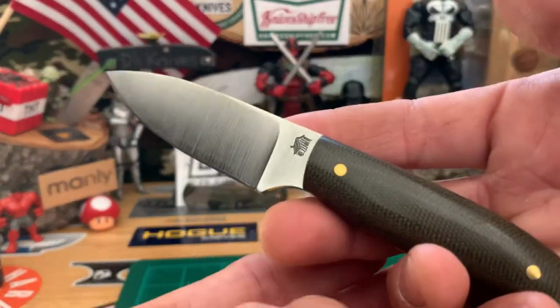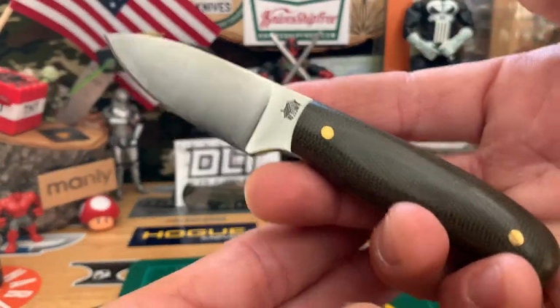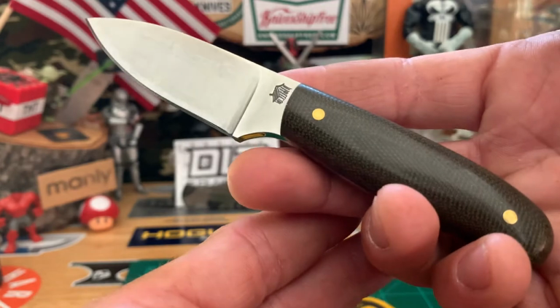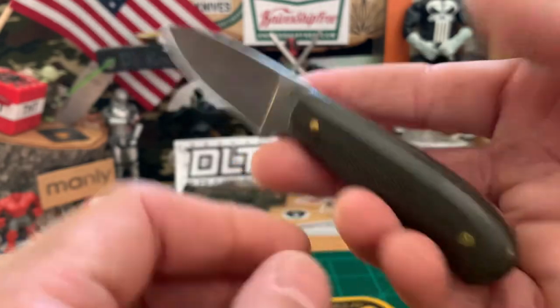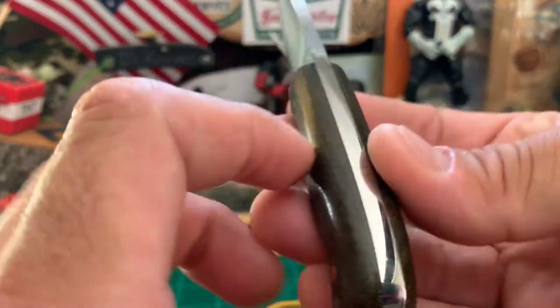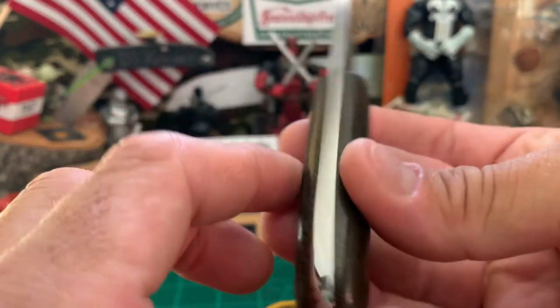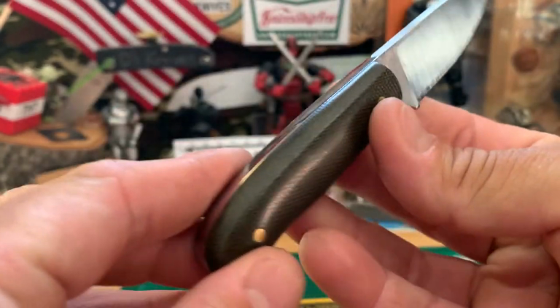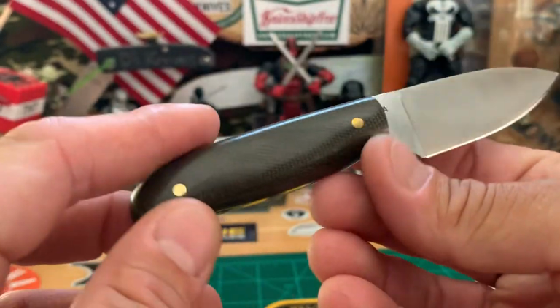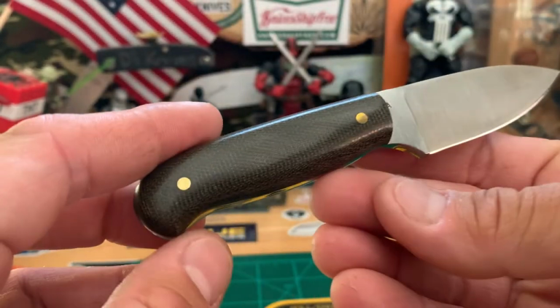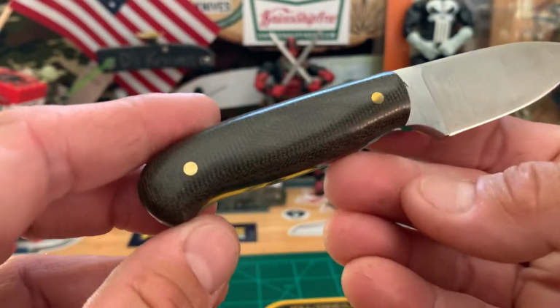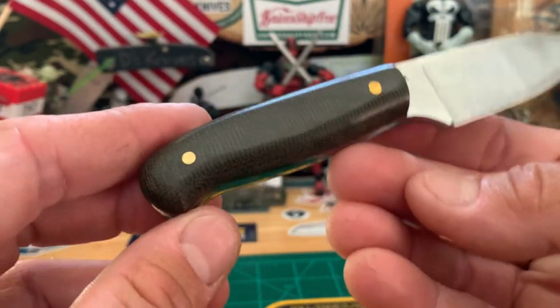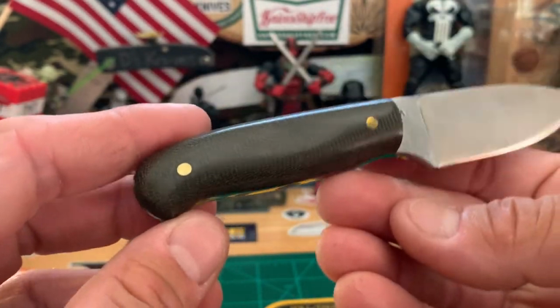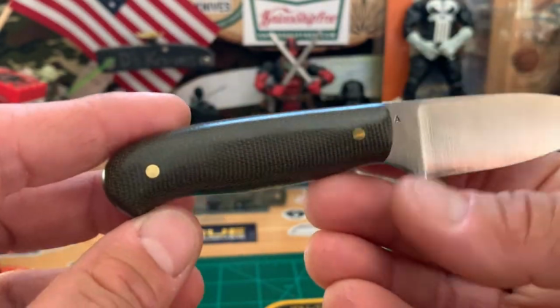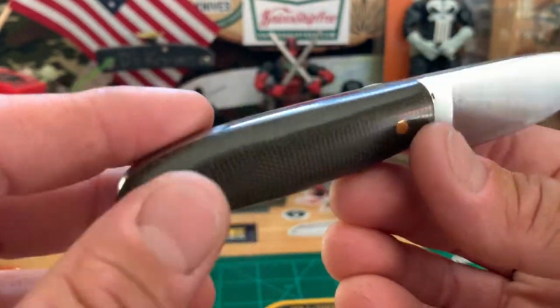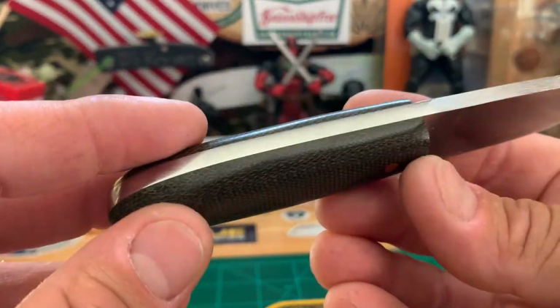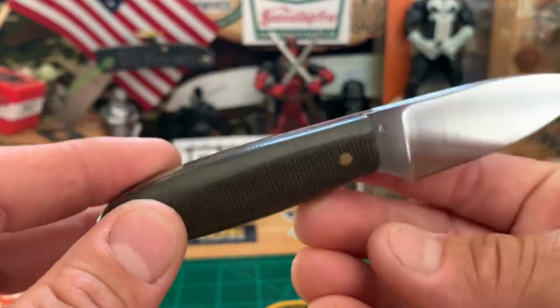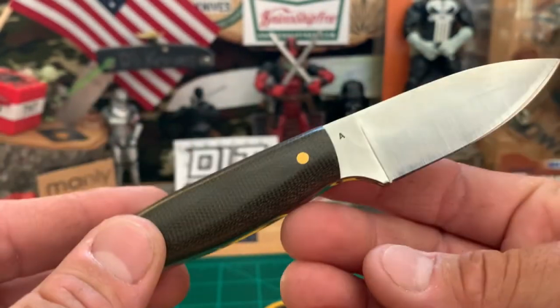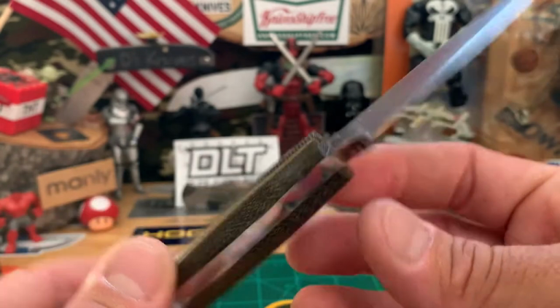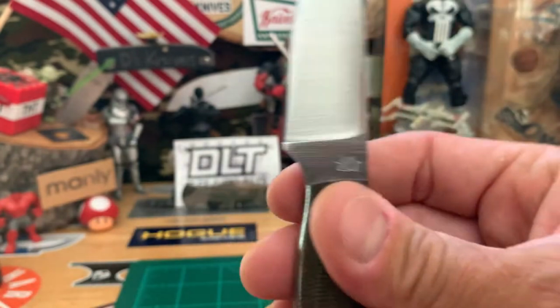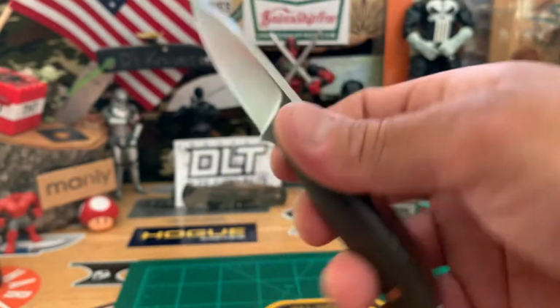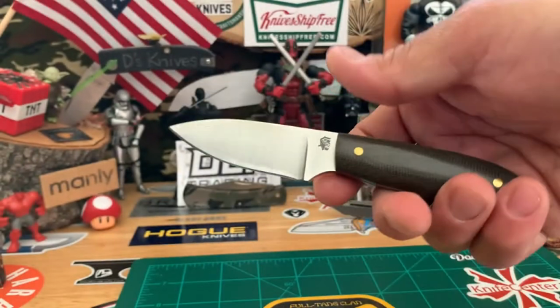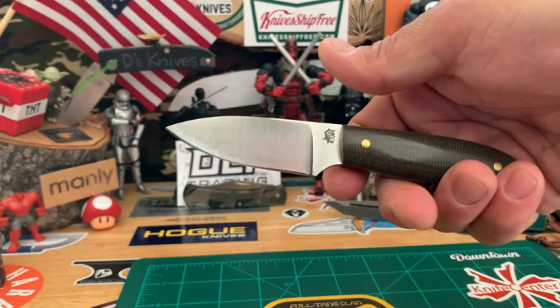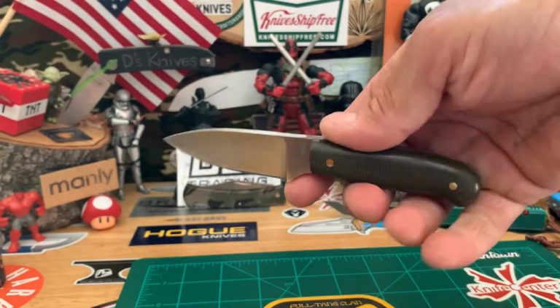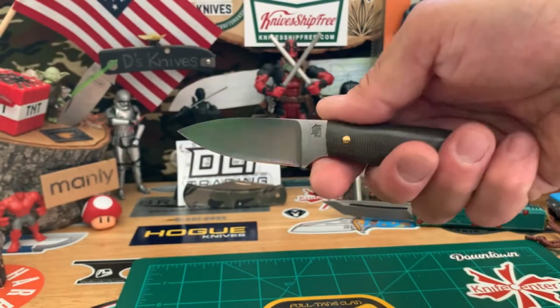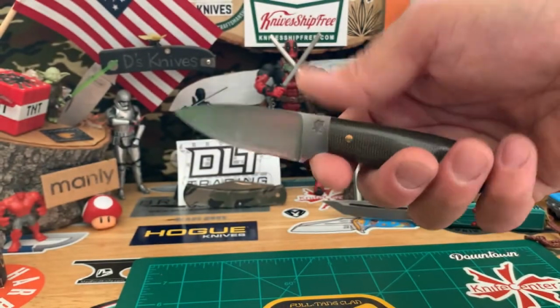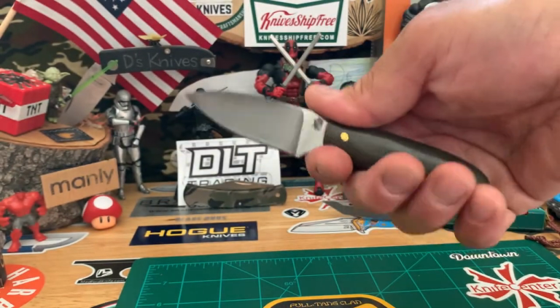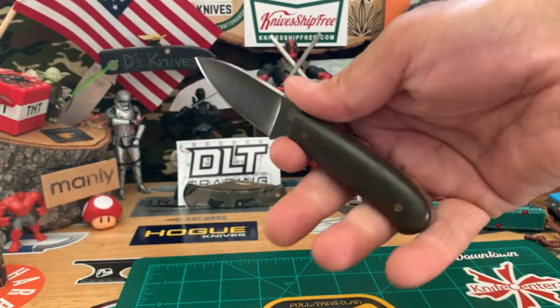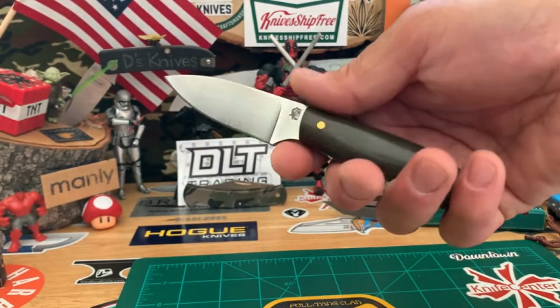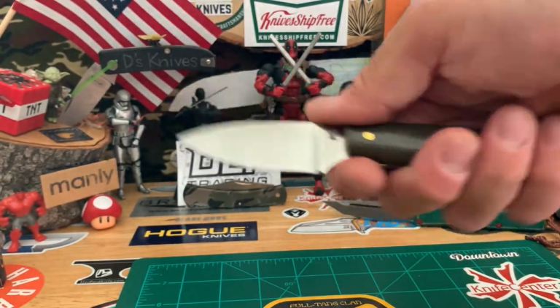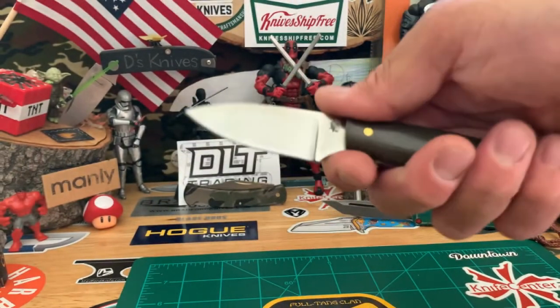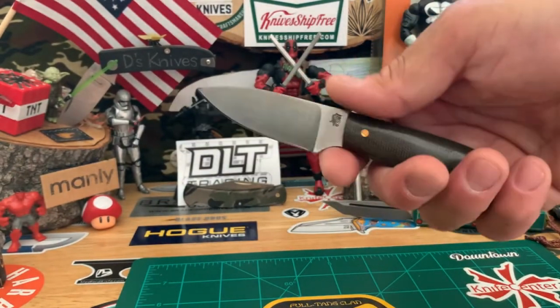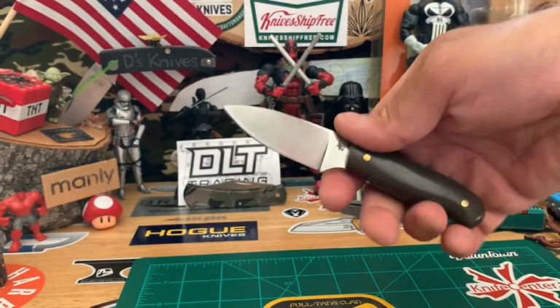This is the heavy edition — H-E-V-I — for obvious reasons, just a heftier blade. Maybe more for batoning use, or if you had to pry with it somehow.